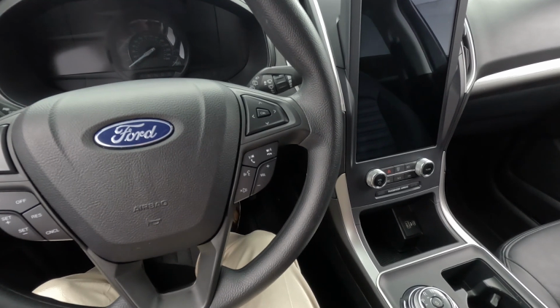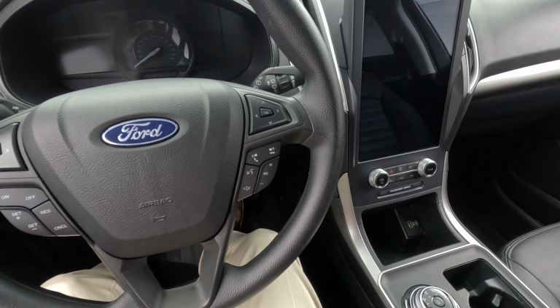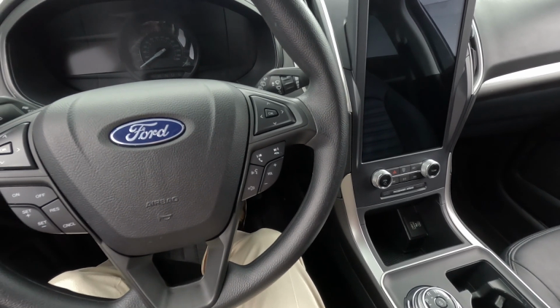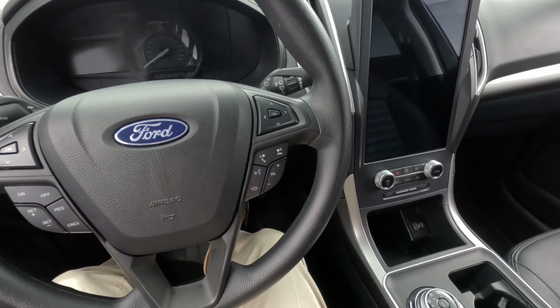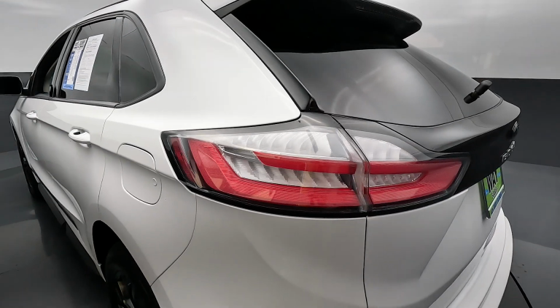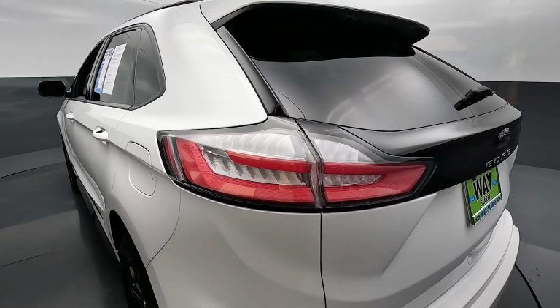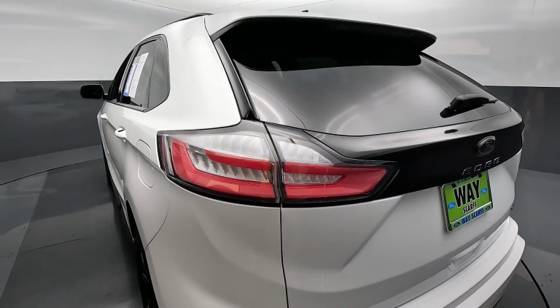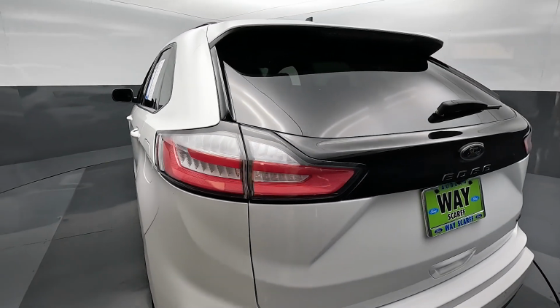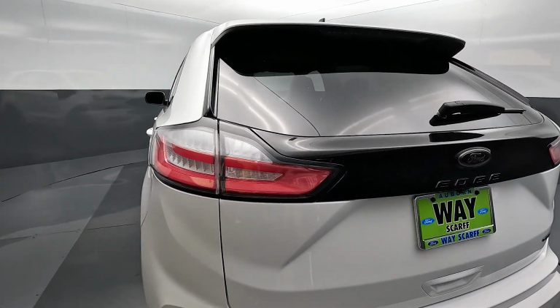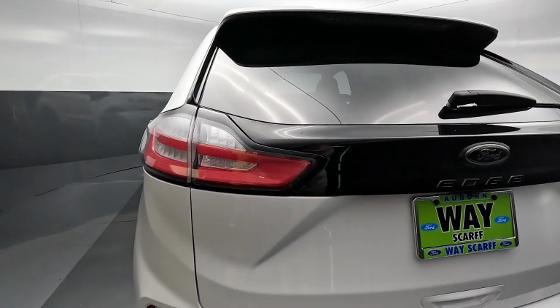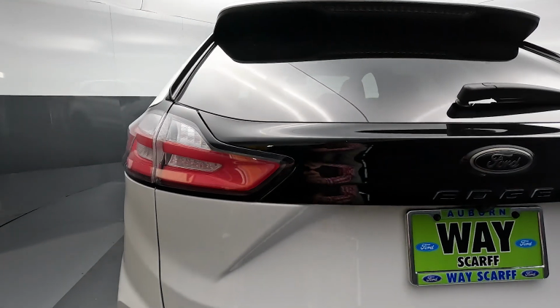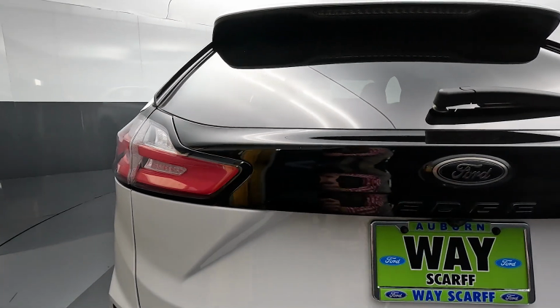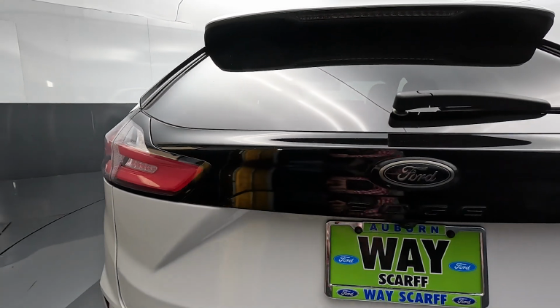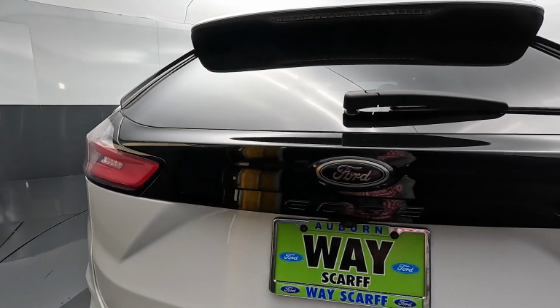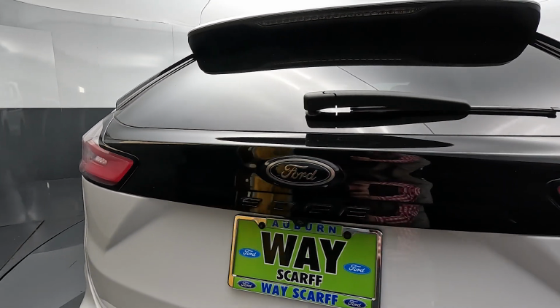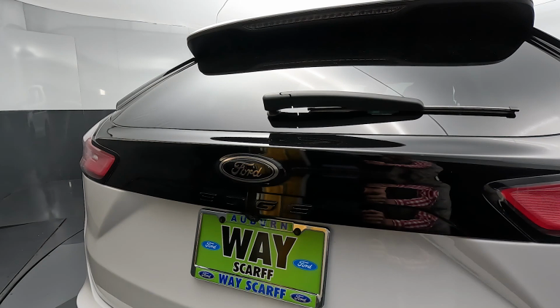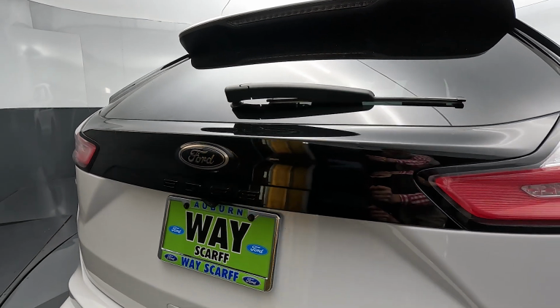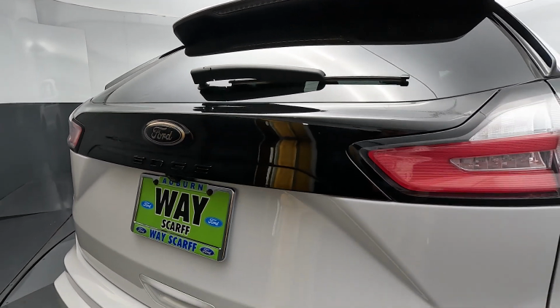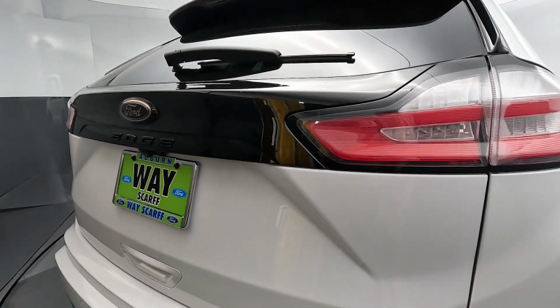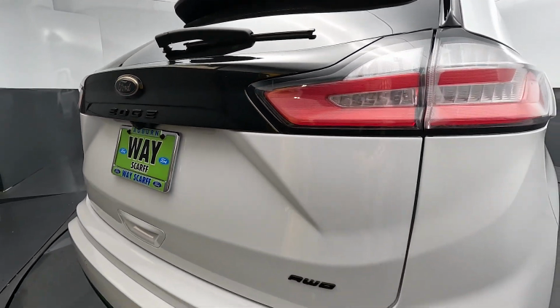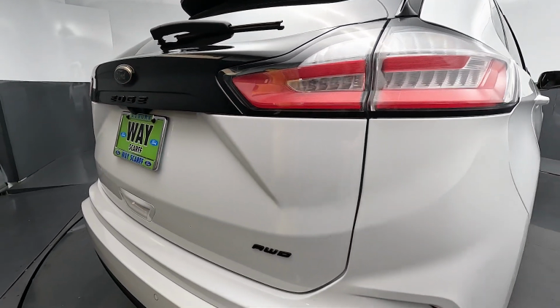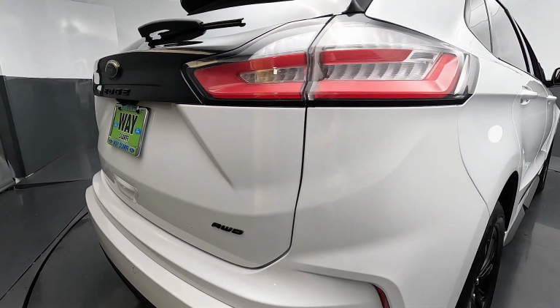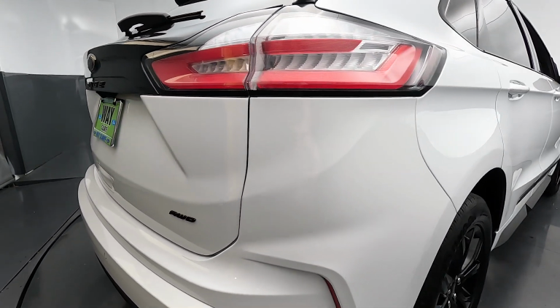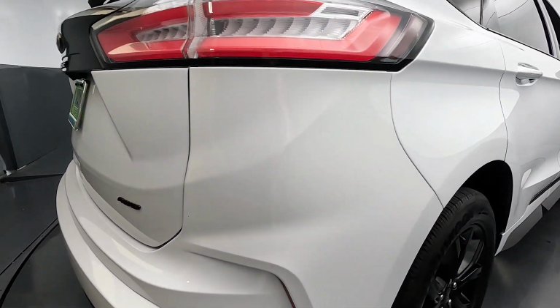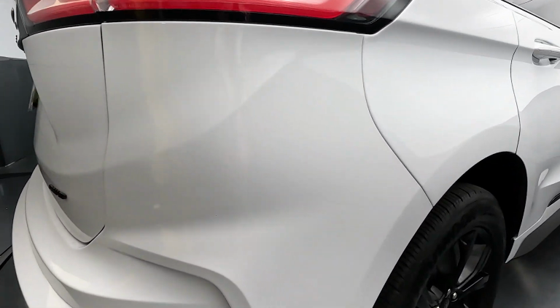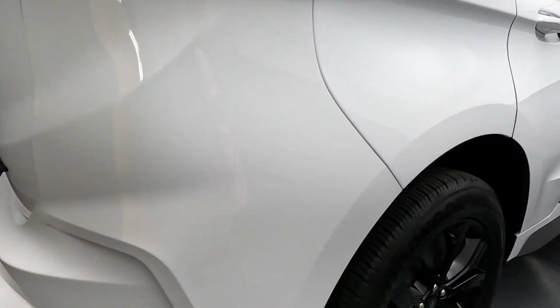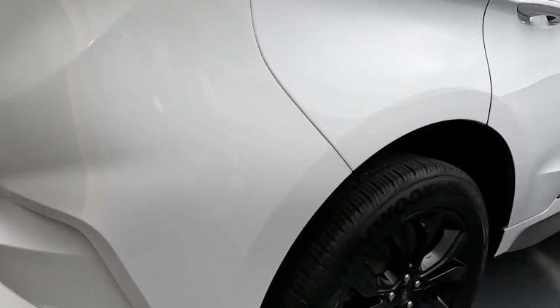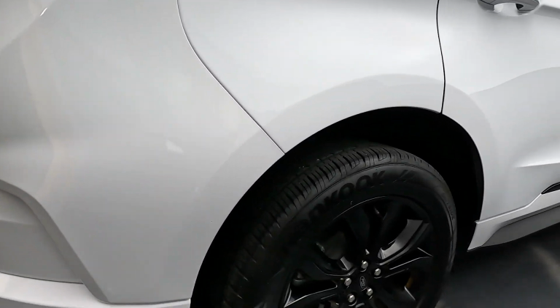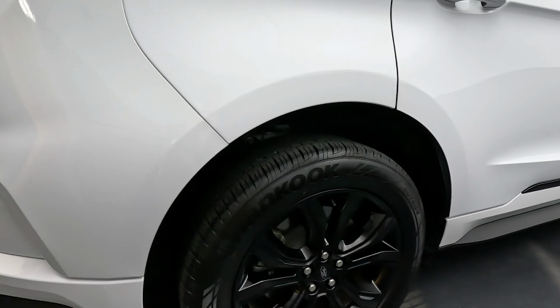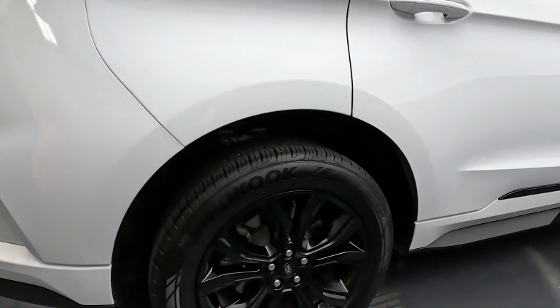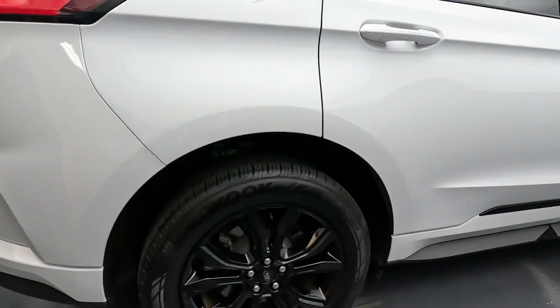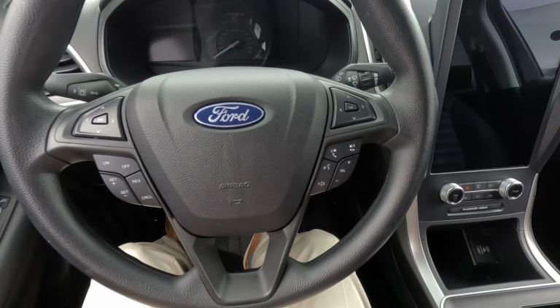It's very nice to look at on the inside and outside. This SE model features the black appearance package, giving you black wheels, body-colored bumpers, and some unique badging, really giving it a little bit of extra visual appeal.